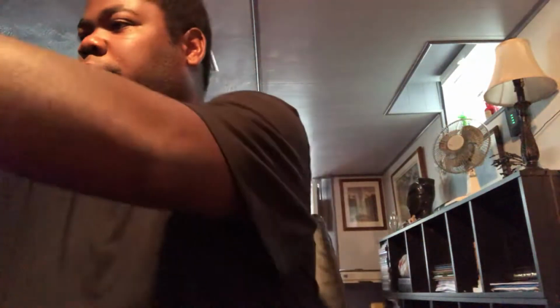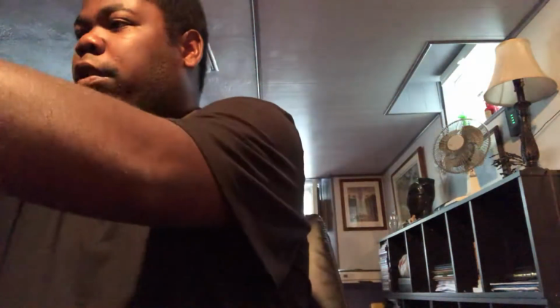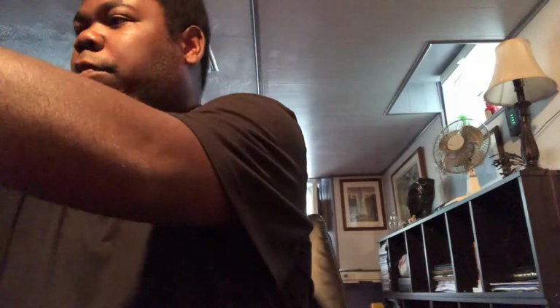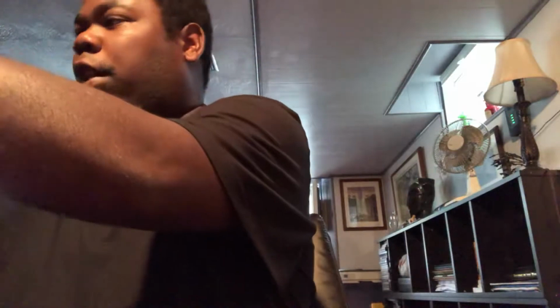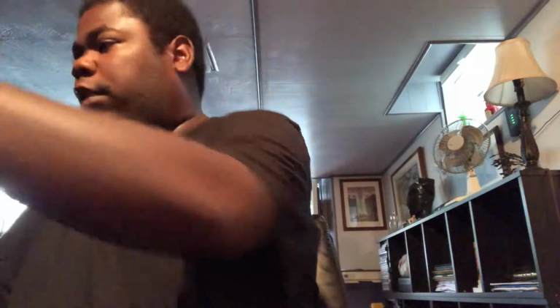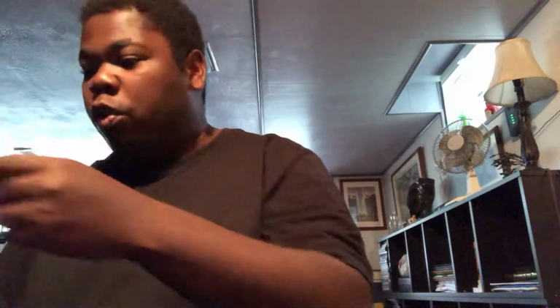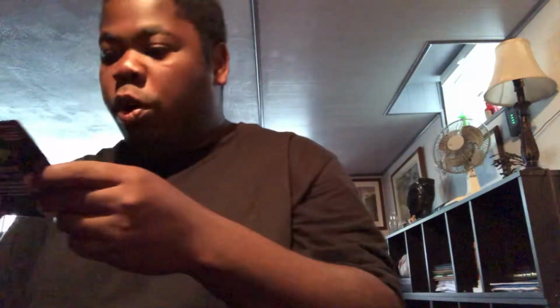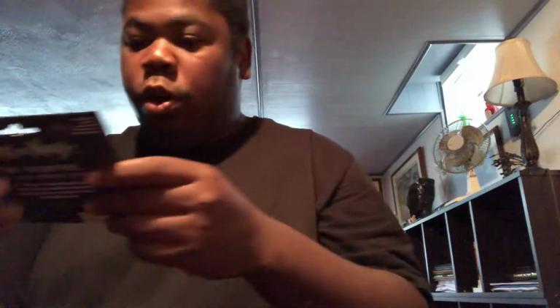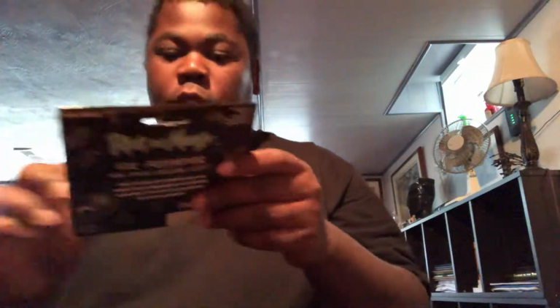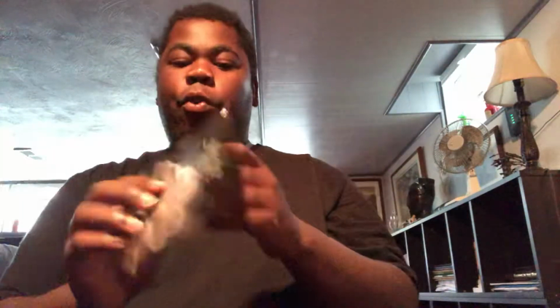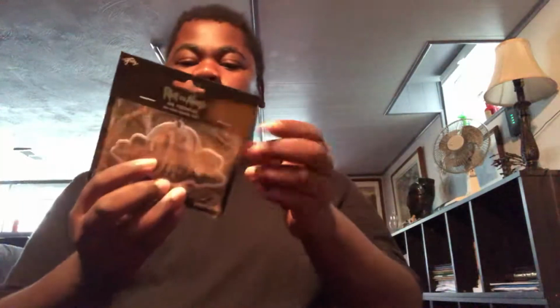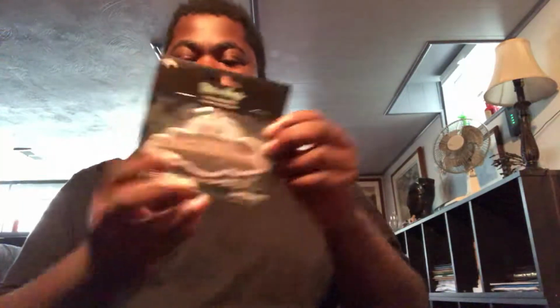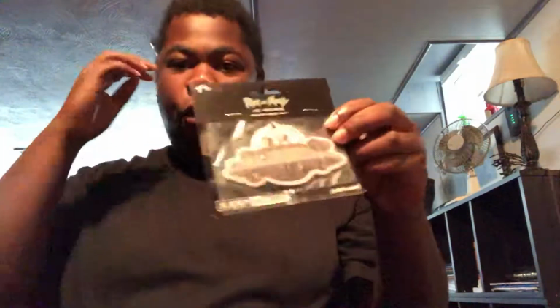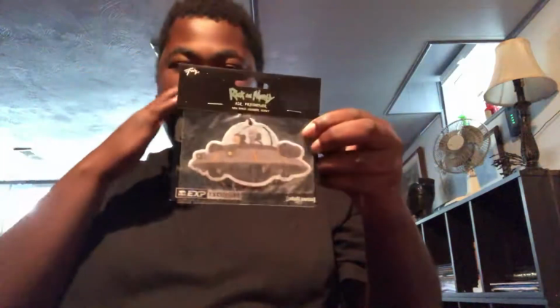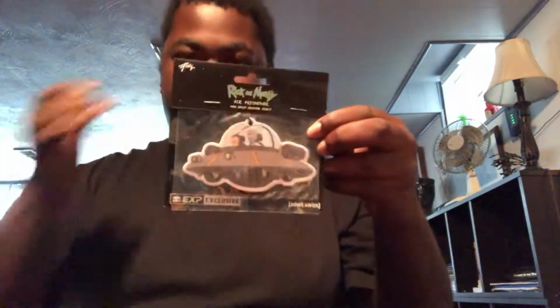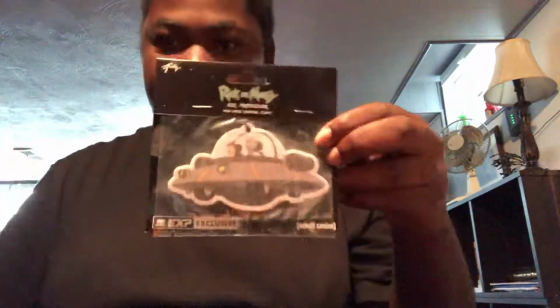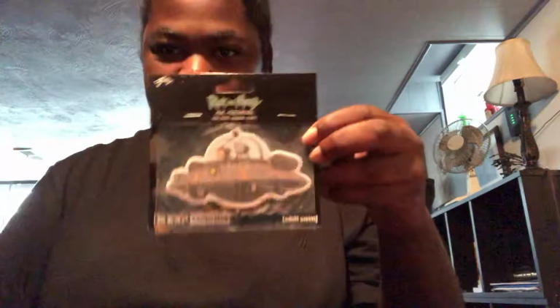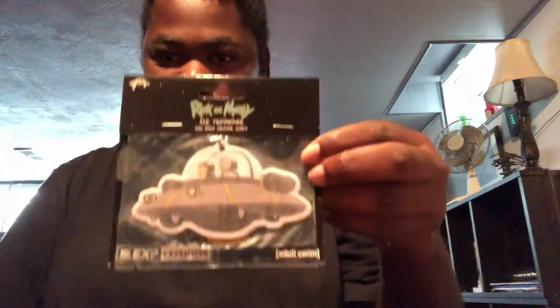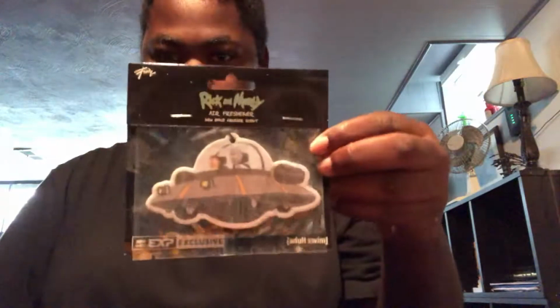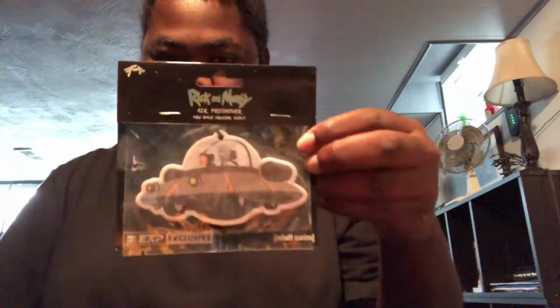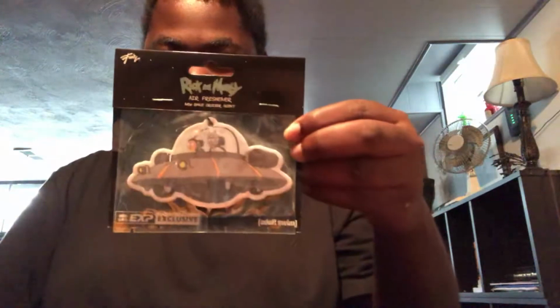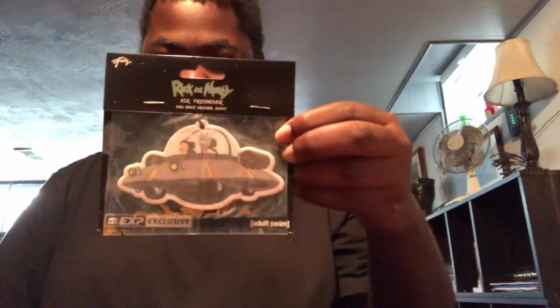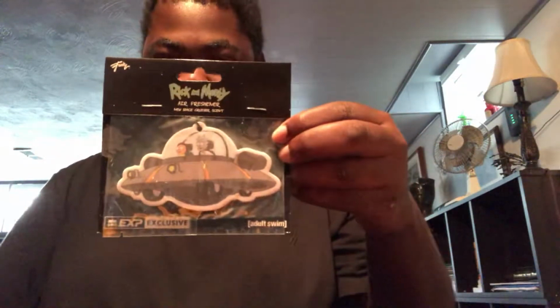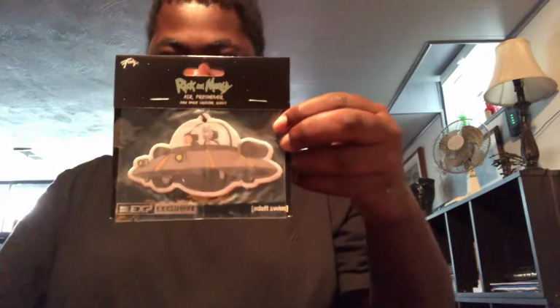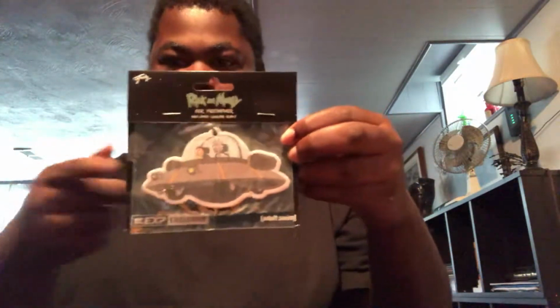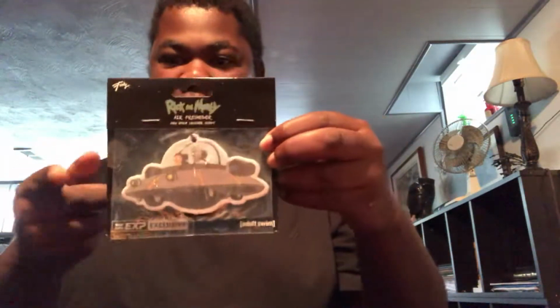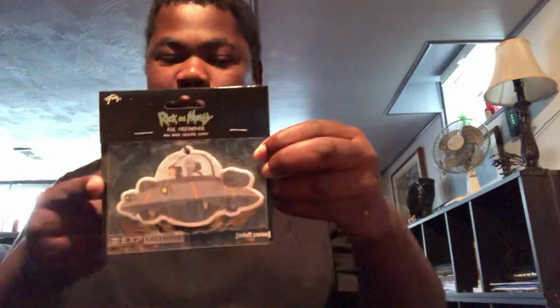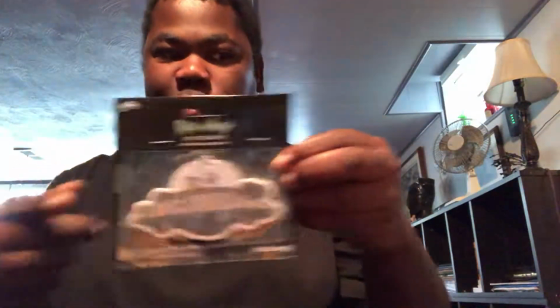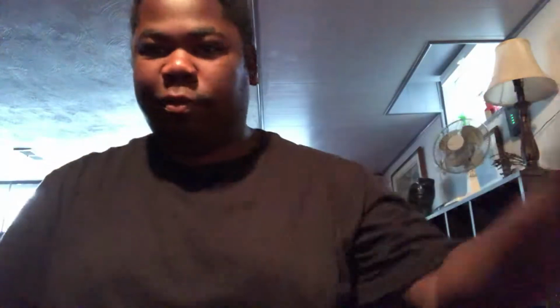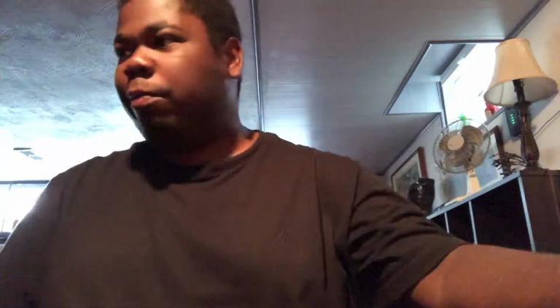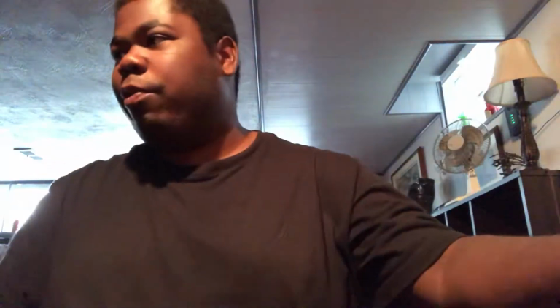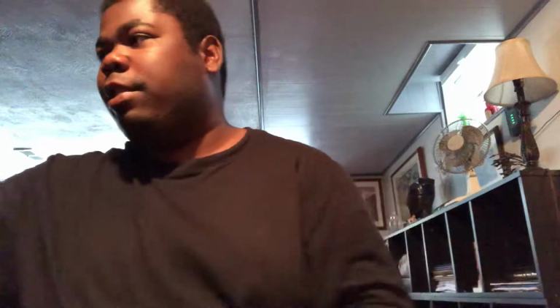We got a Rick and Morty air freshener. This is my show — Rick and Morty.